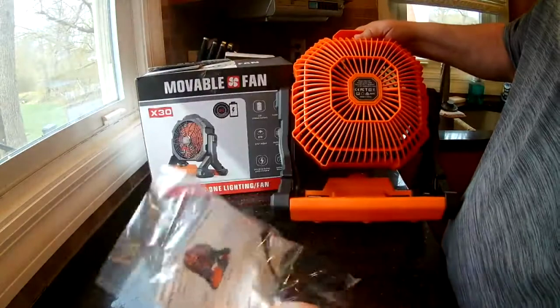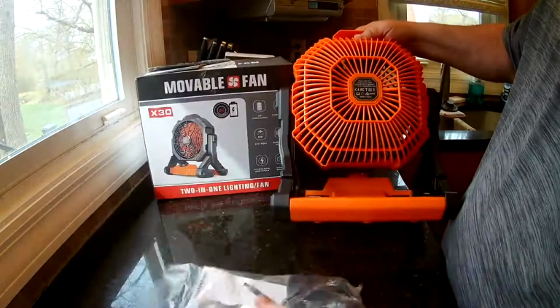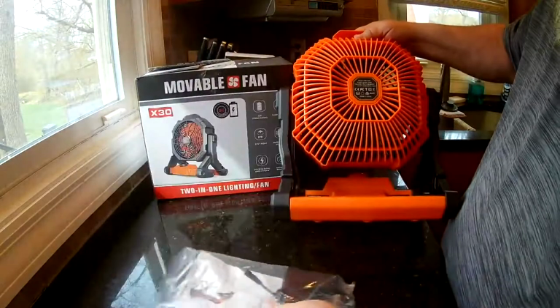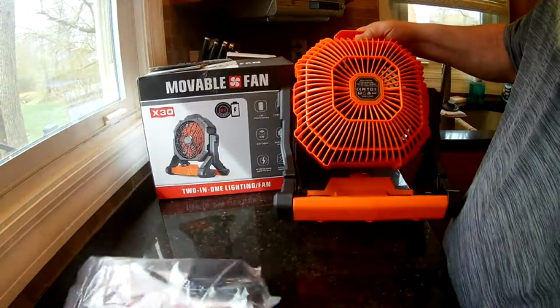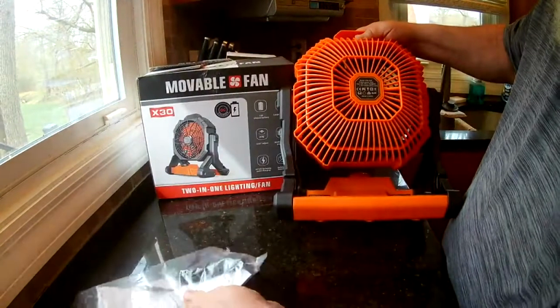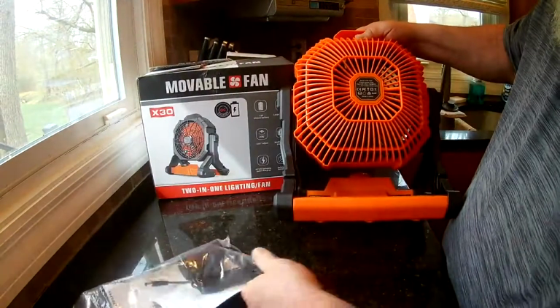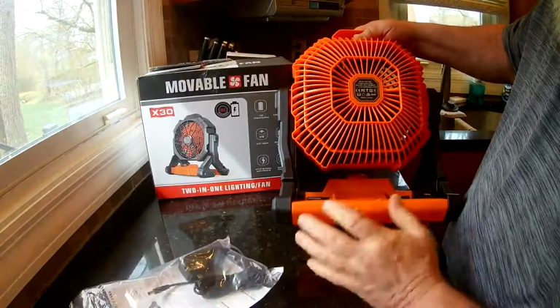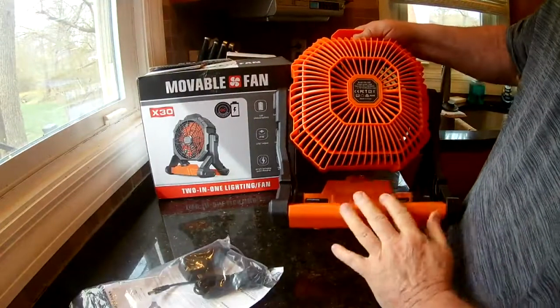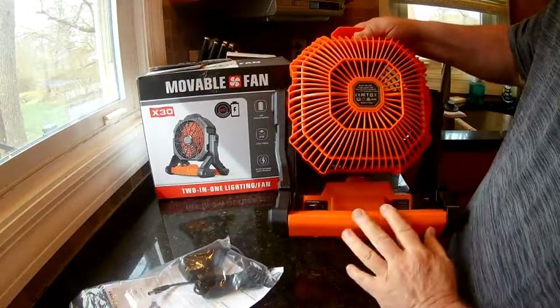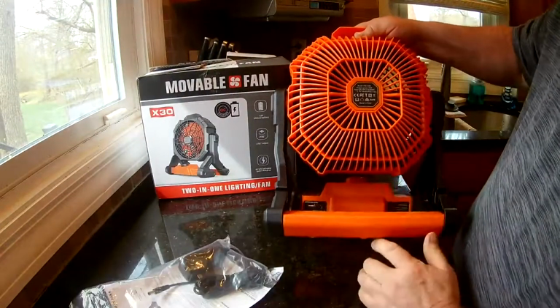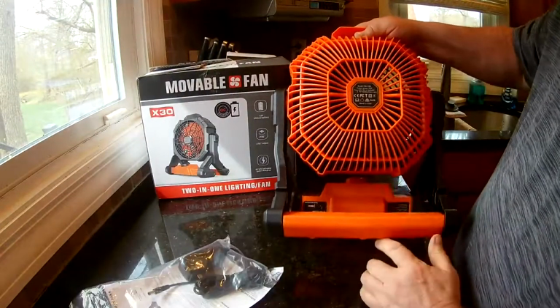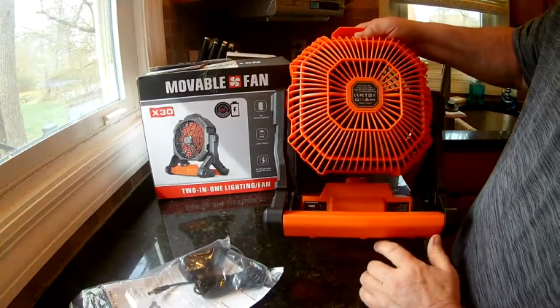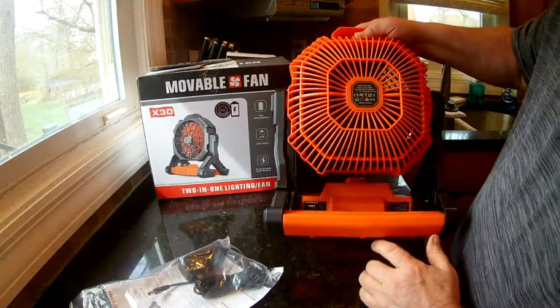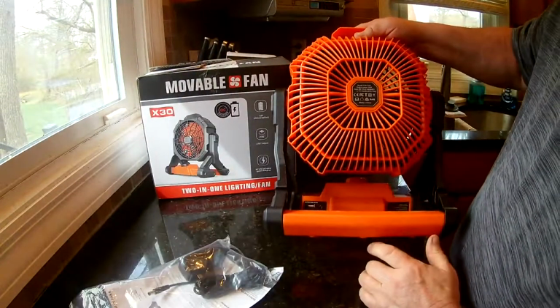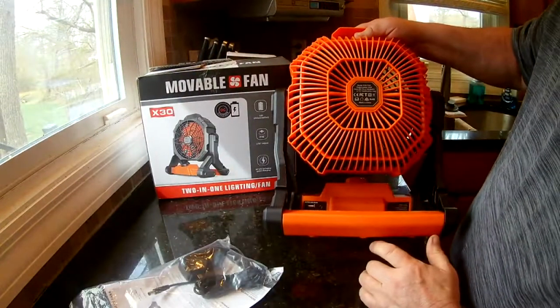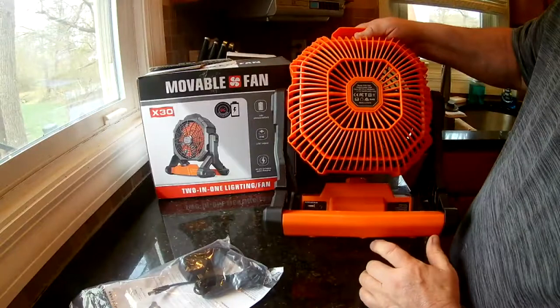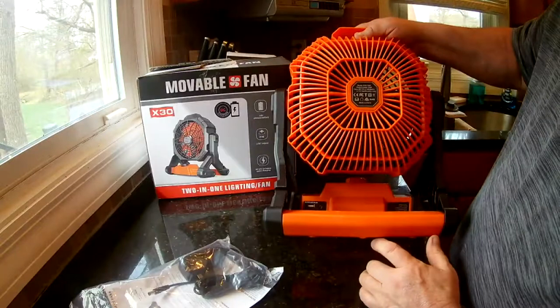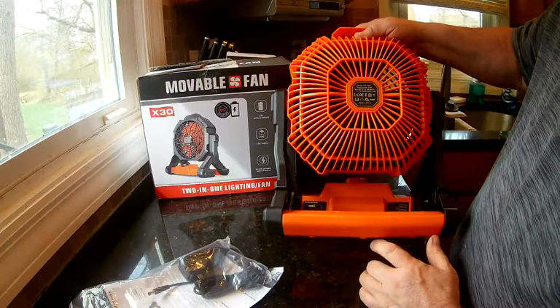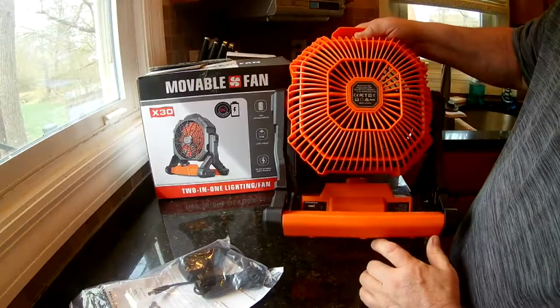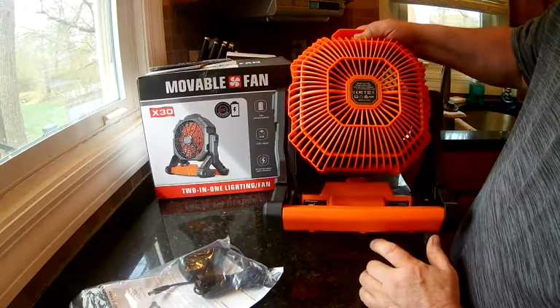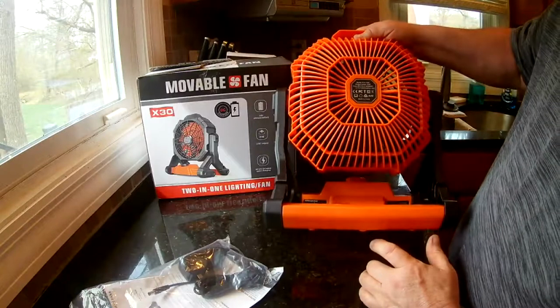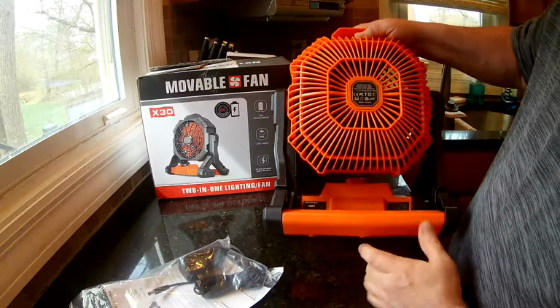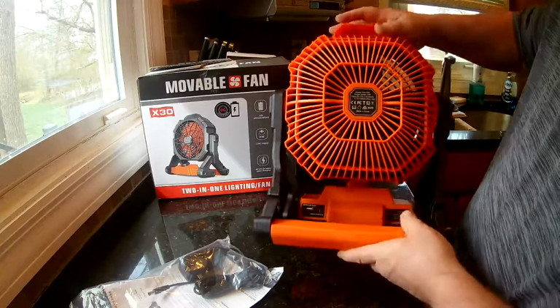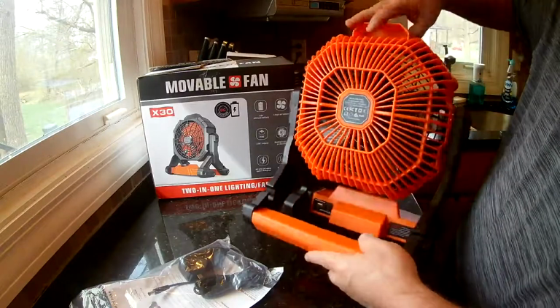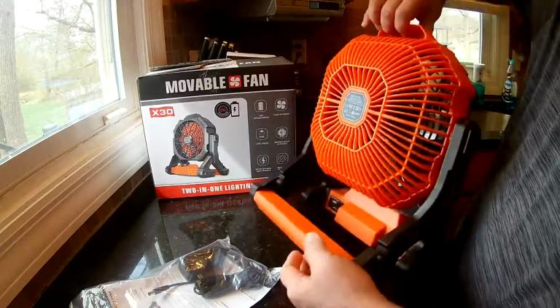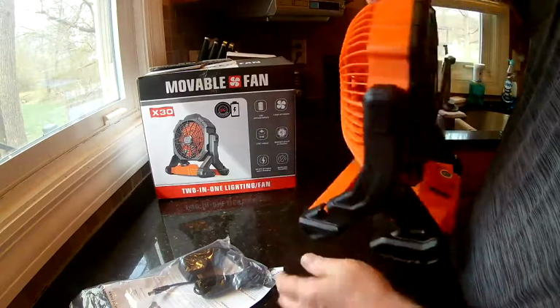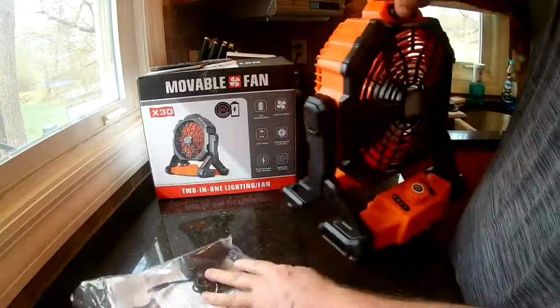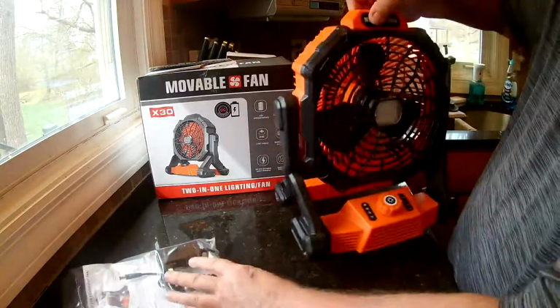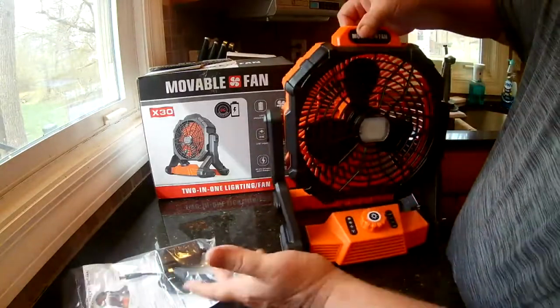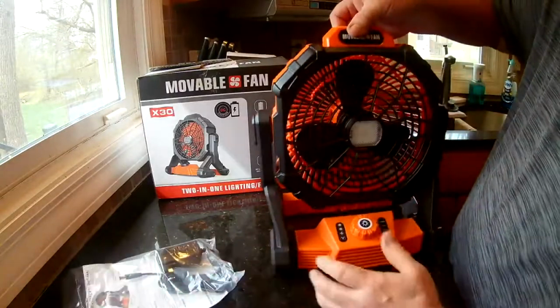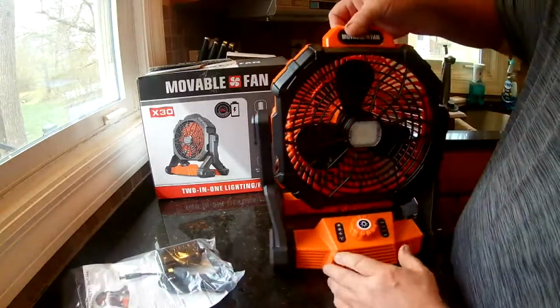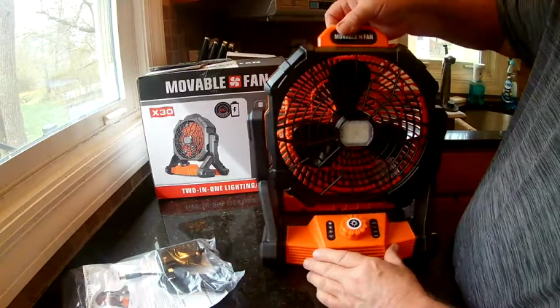It takes about three hours to charge. It's got a 14,400 milliamp-hour battery, so it runs without being plugged in, or you can plug it in if you want.